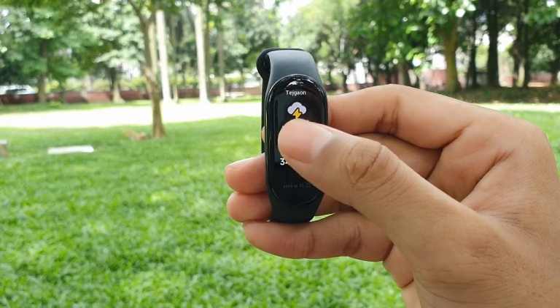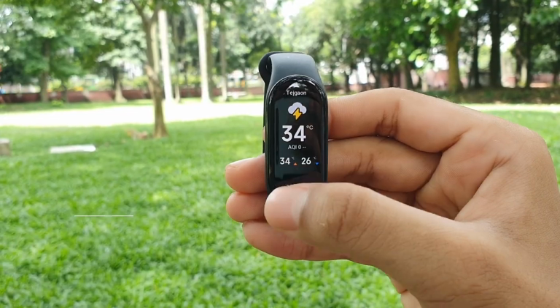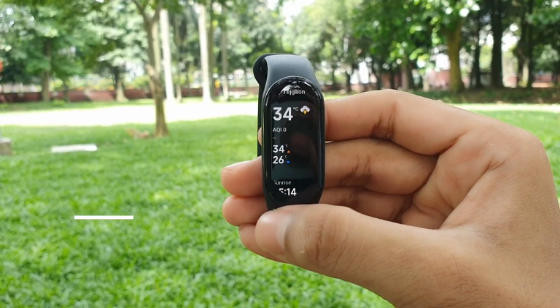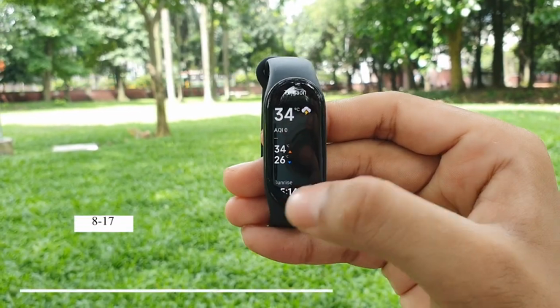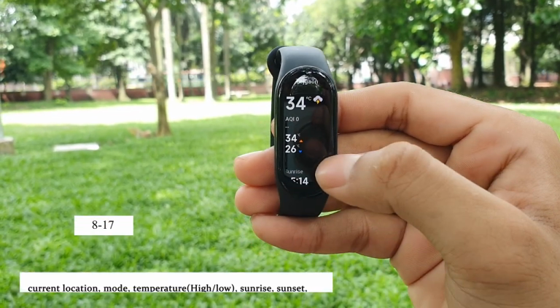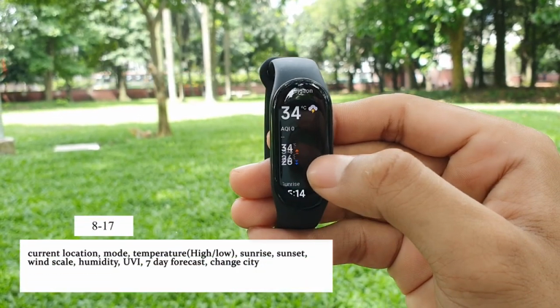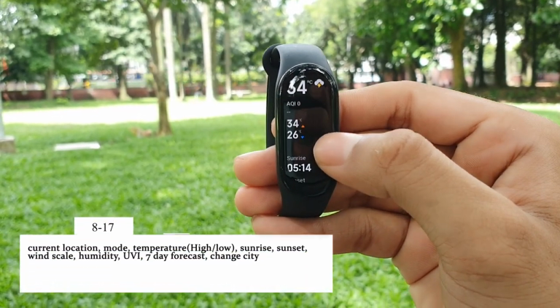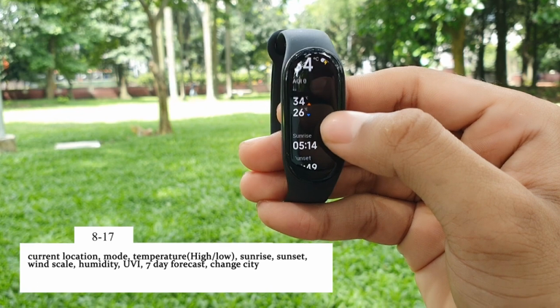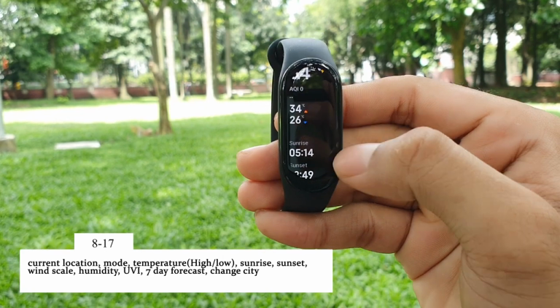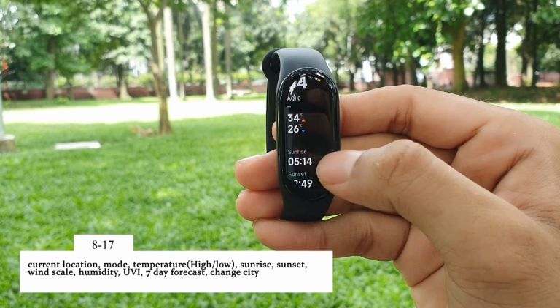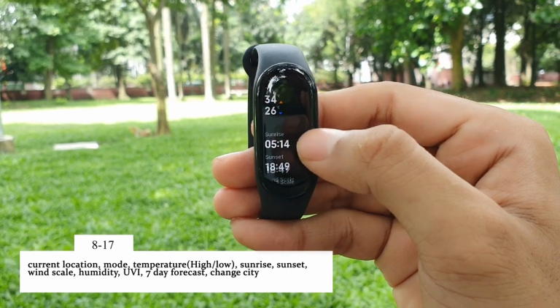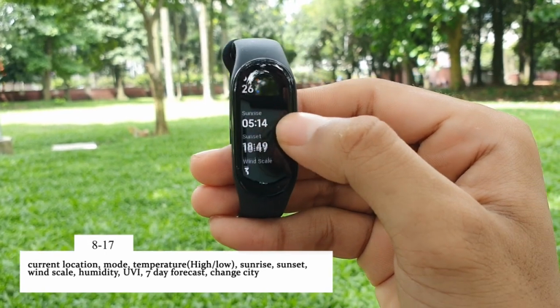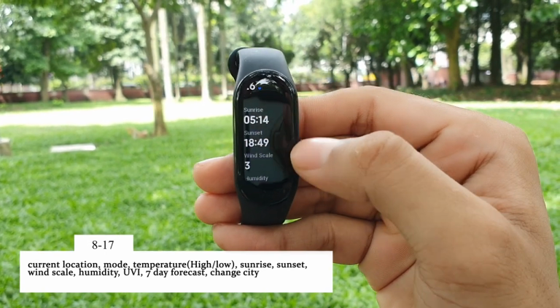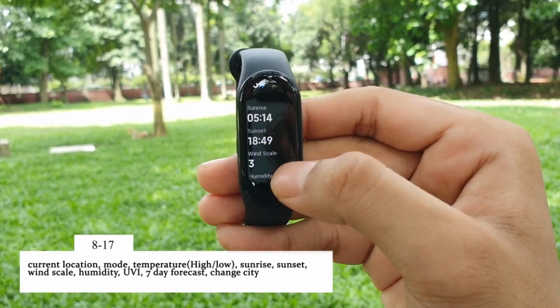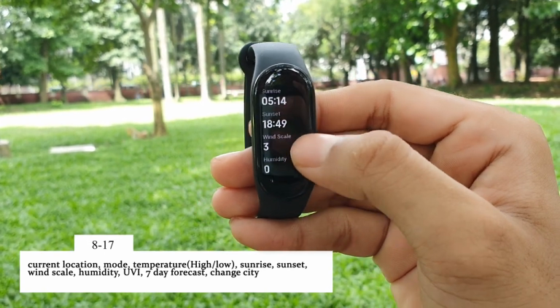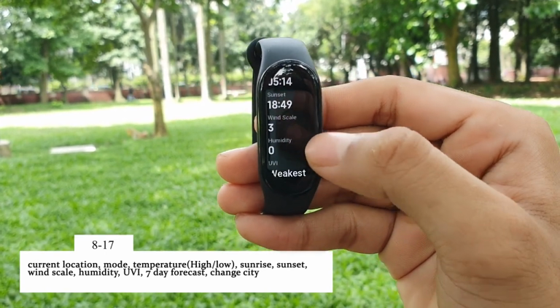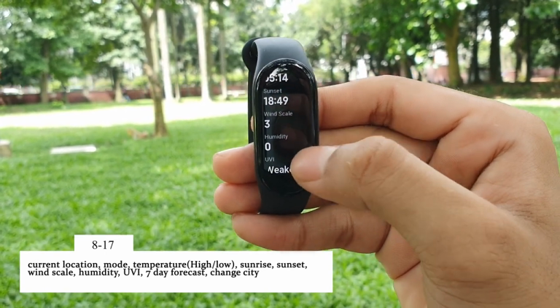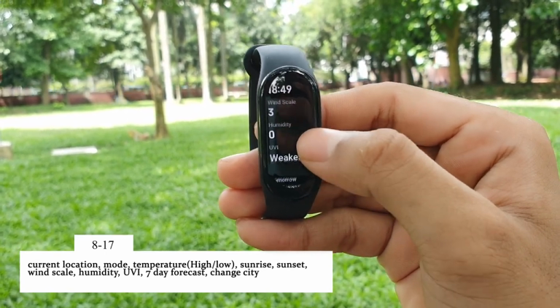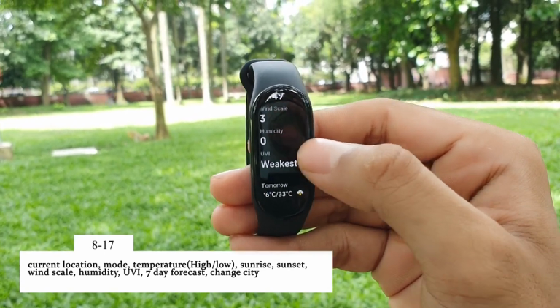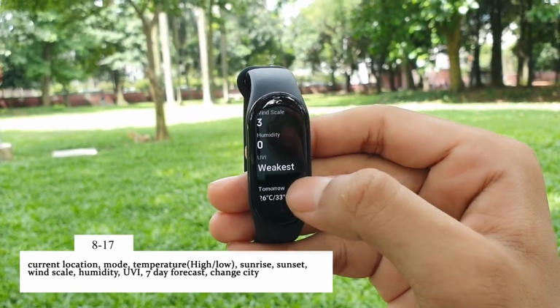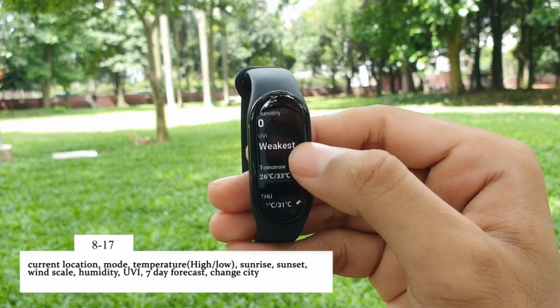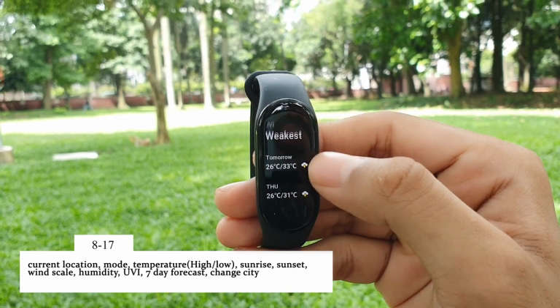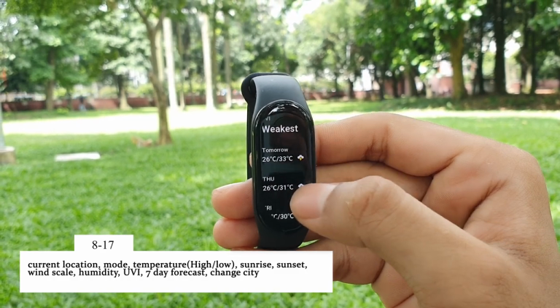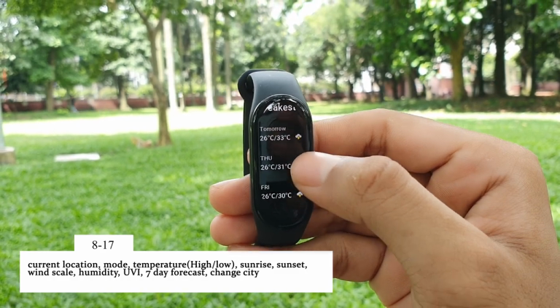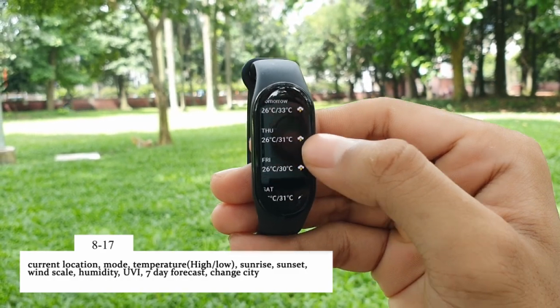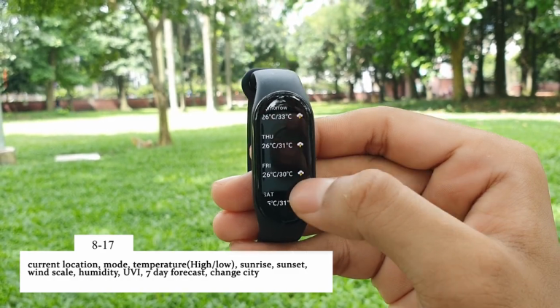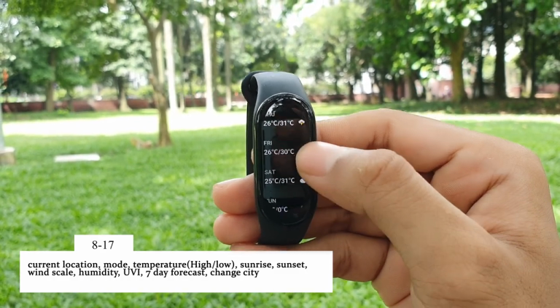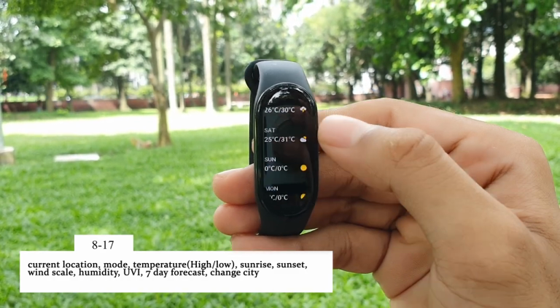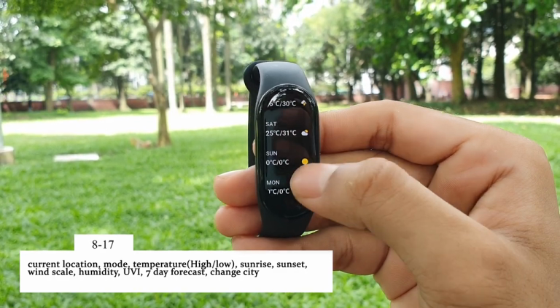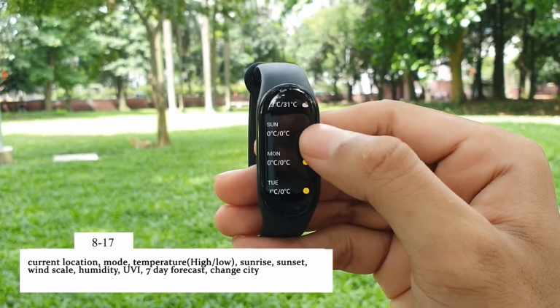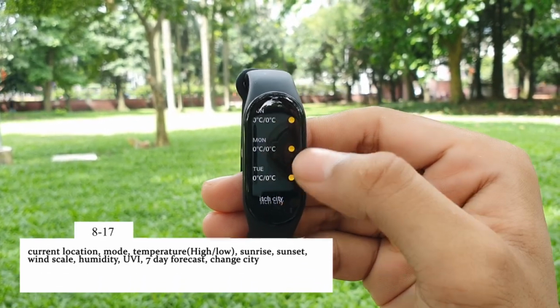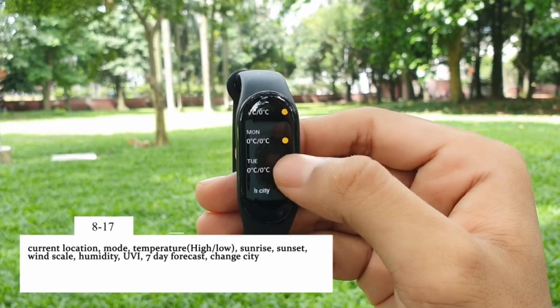Tapping once on the weather page, you will find the current location, current weather status, current temperature, sunrise time, sunset time, wind scale, humidity, UV level, and a 7-day forecast for the current city you are in.